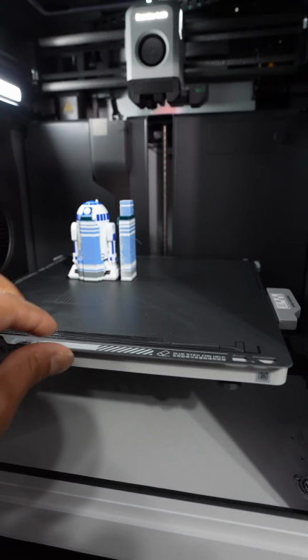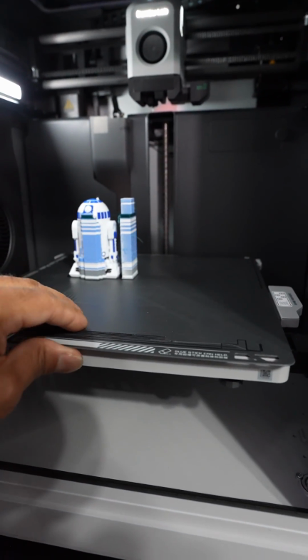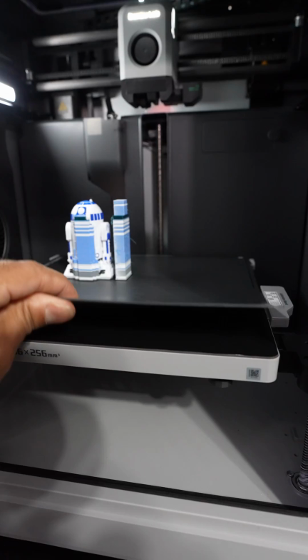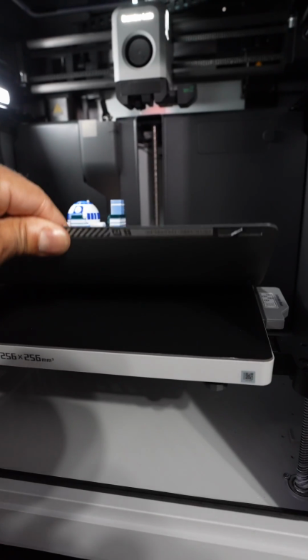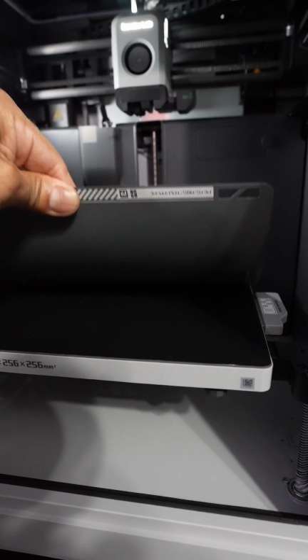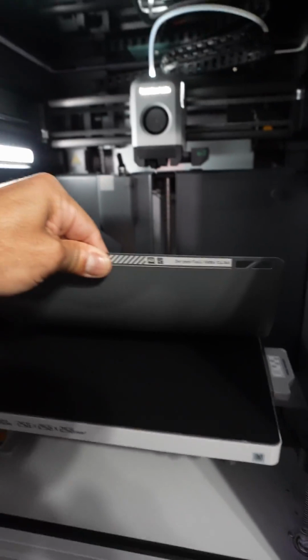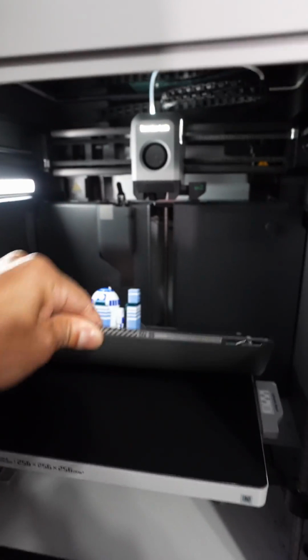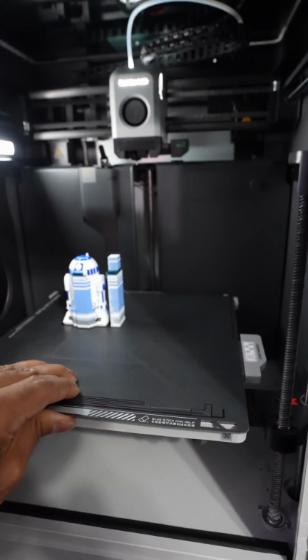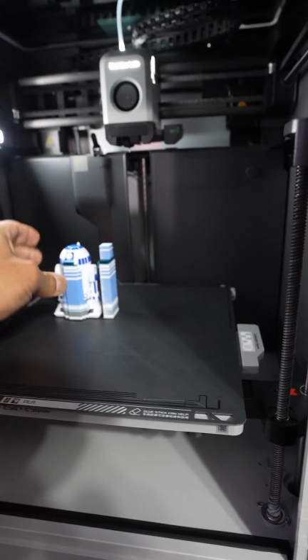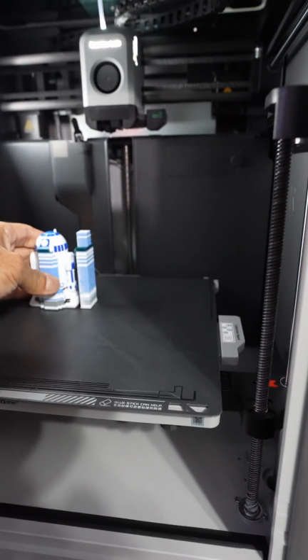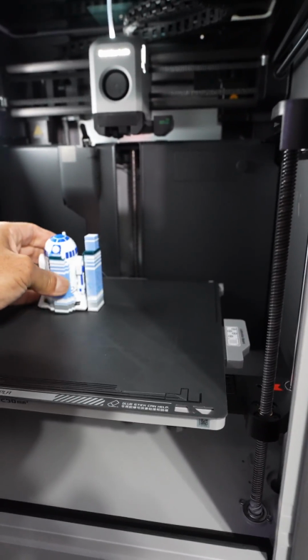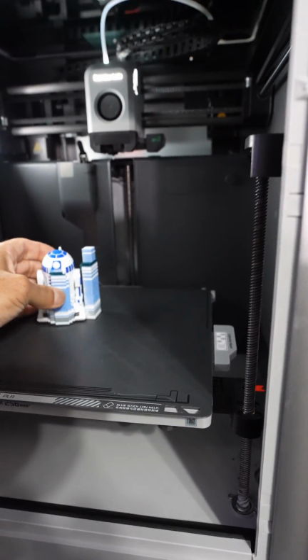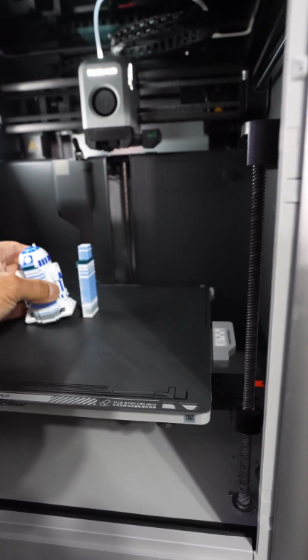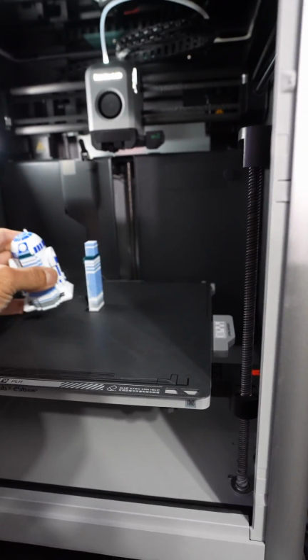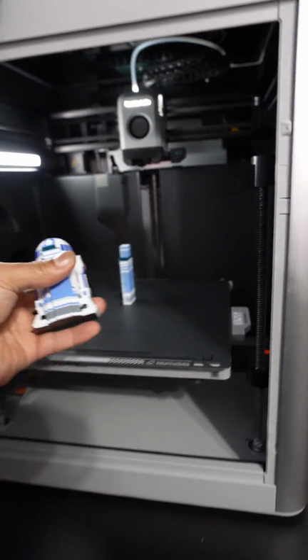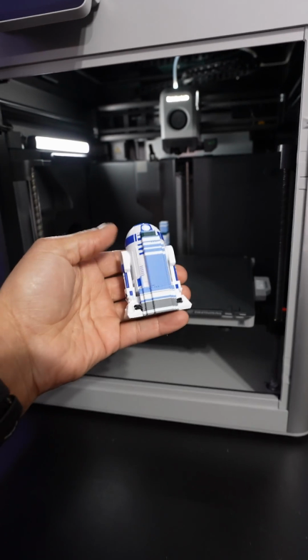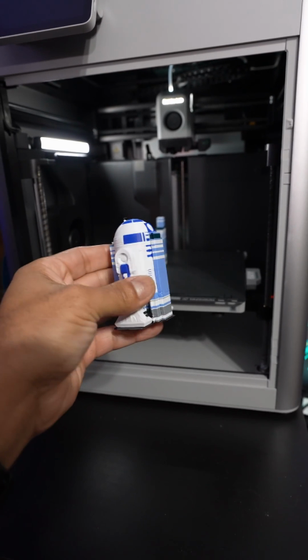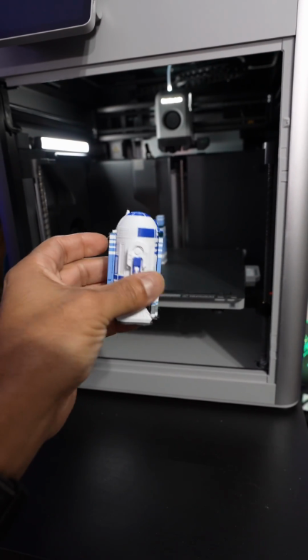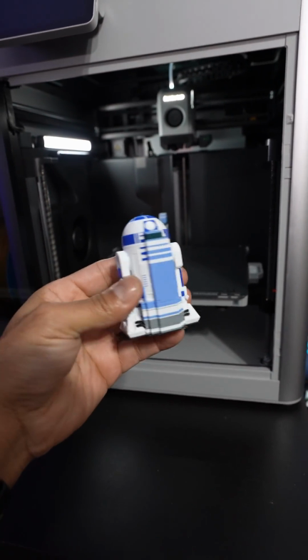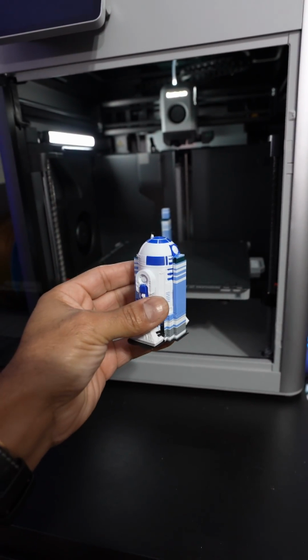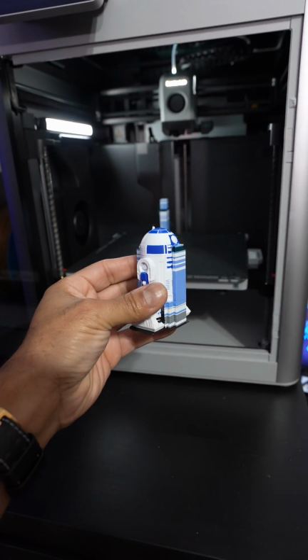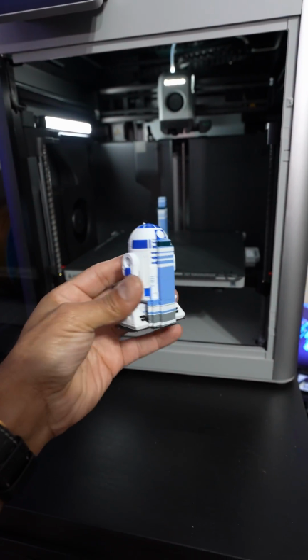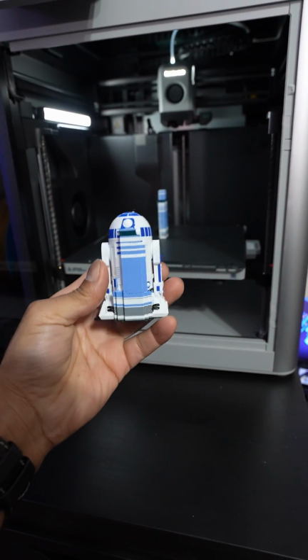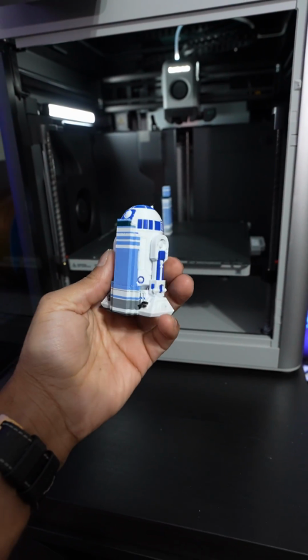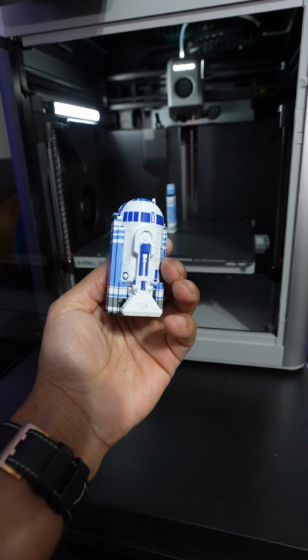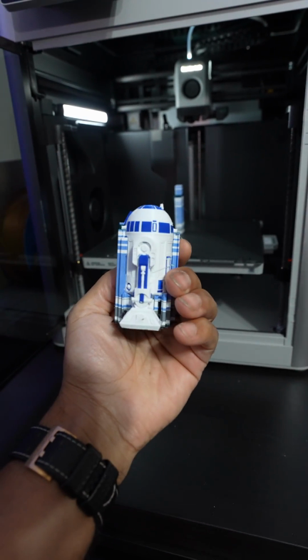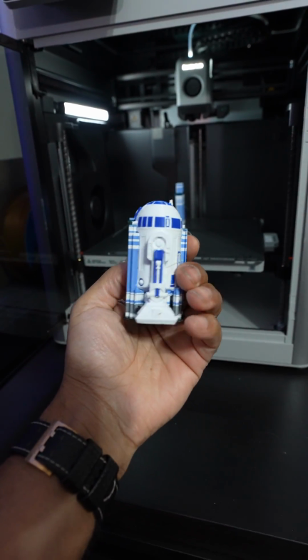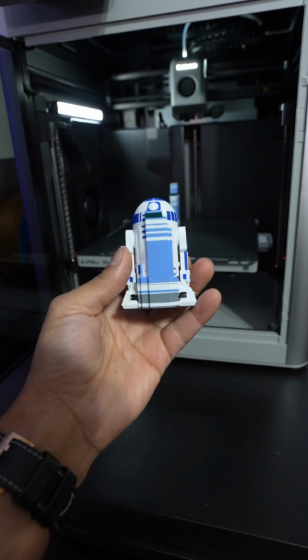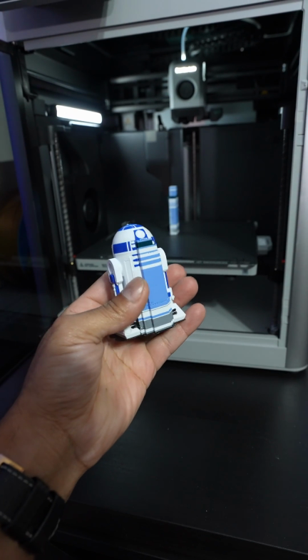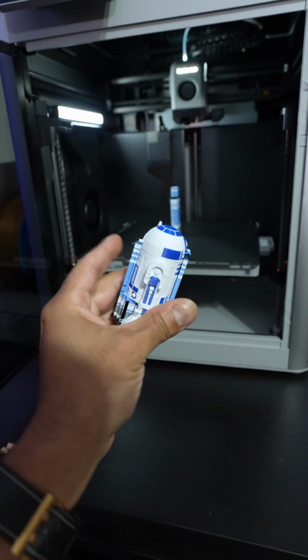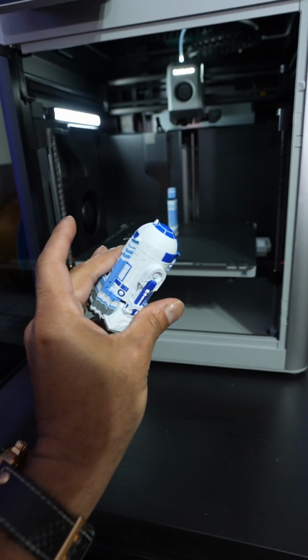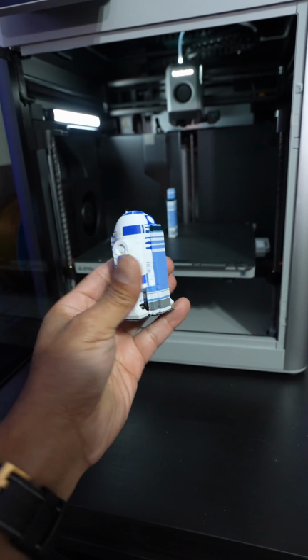You can kind of take it off like that, and yeah we just have to take off the supports, but that looks absolutely crisp. Like almost like you bought it in a store.